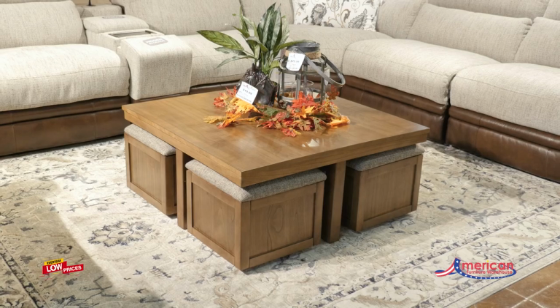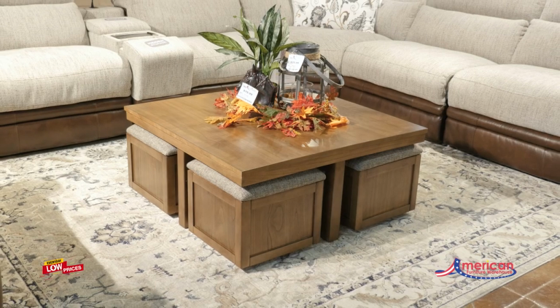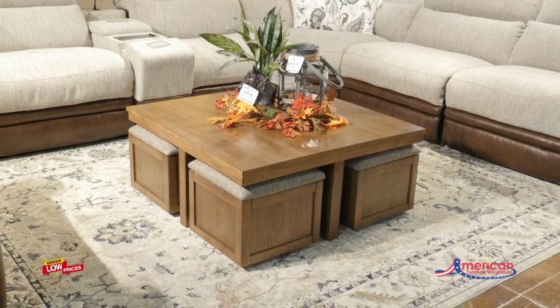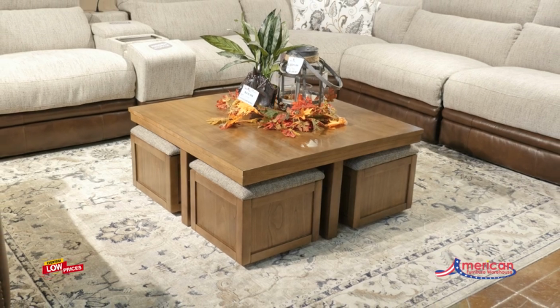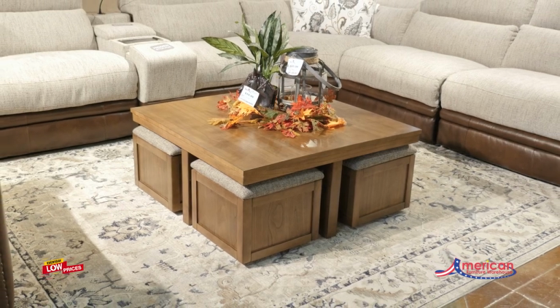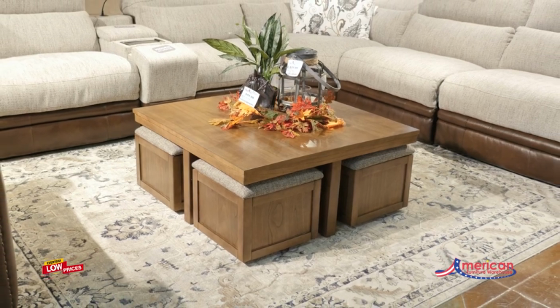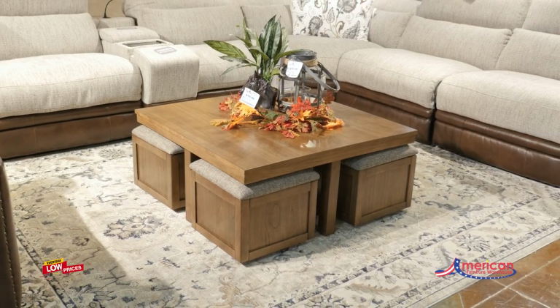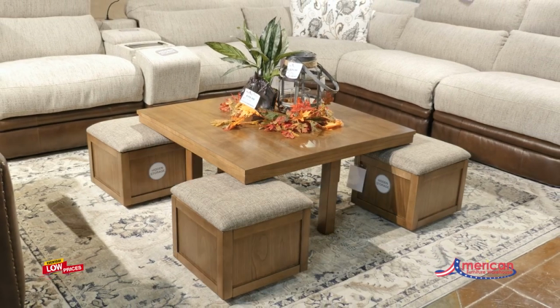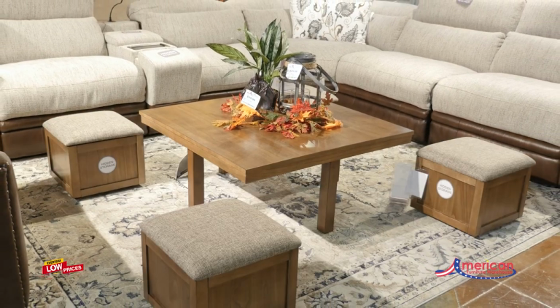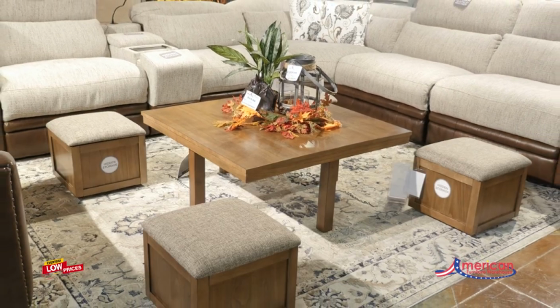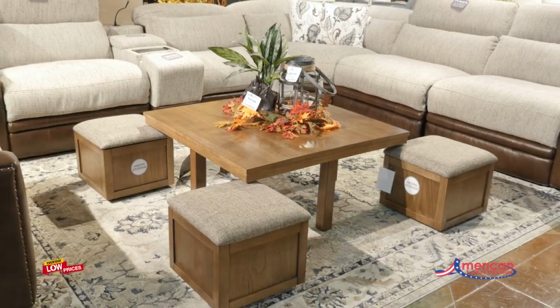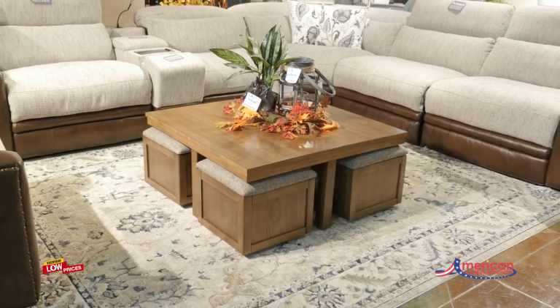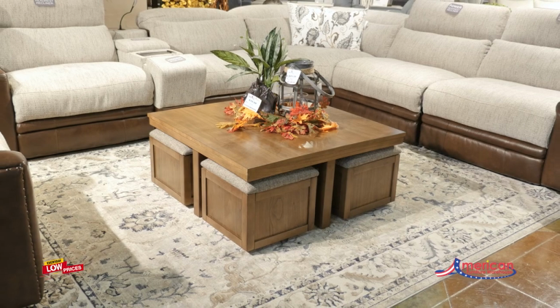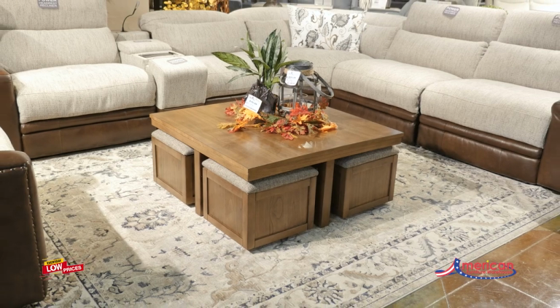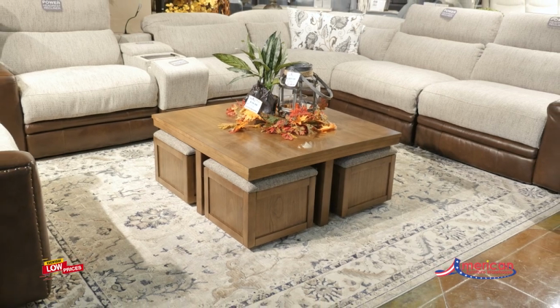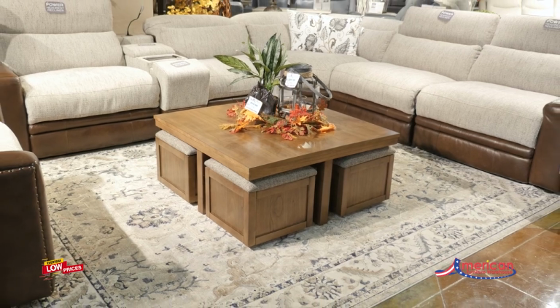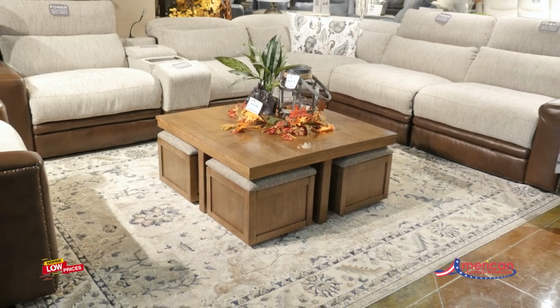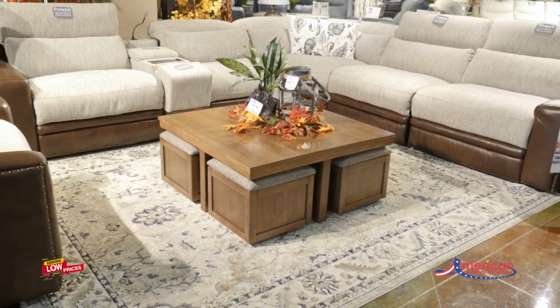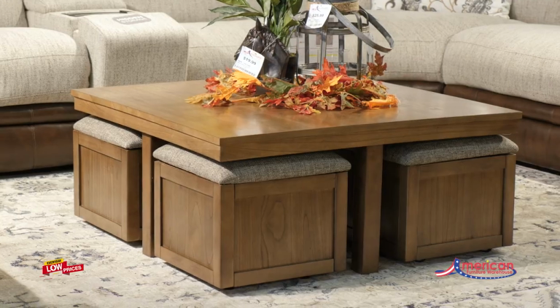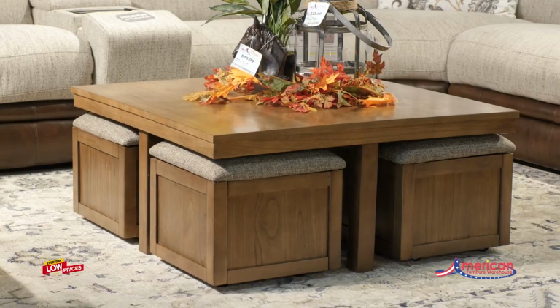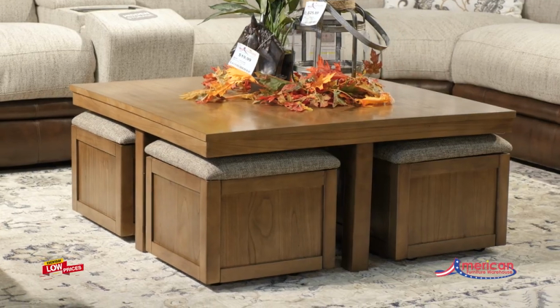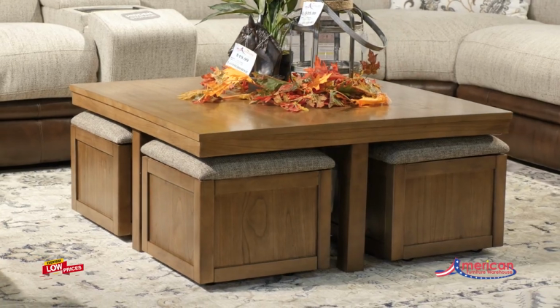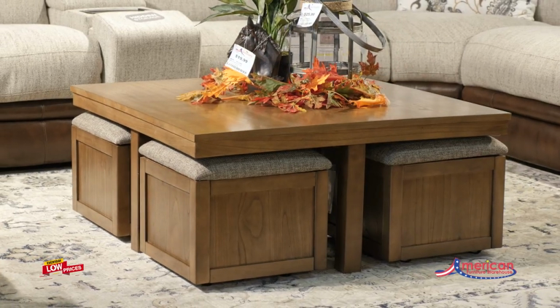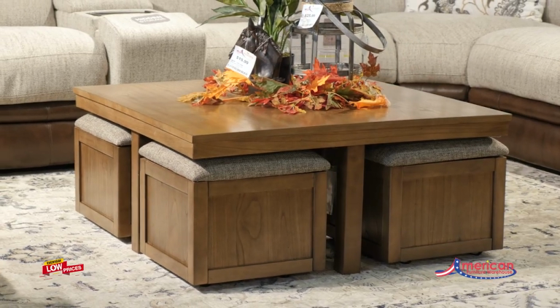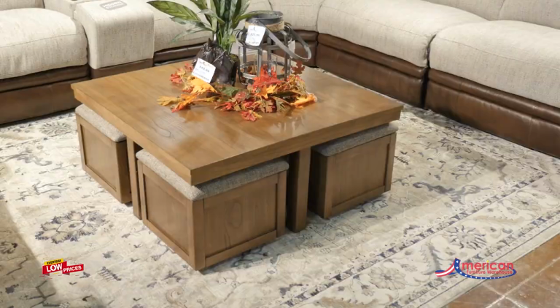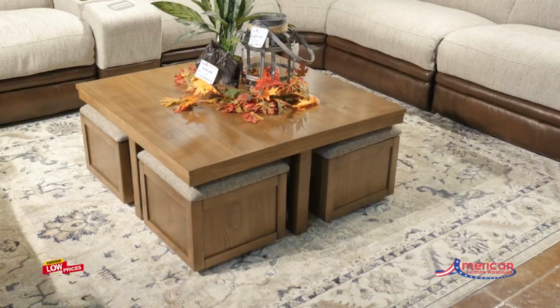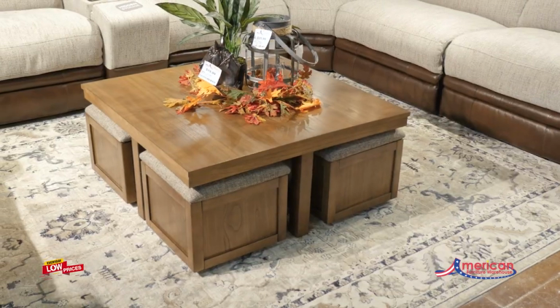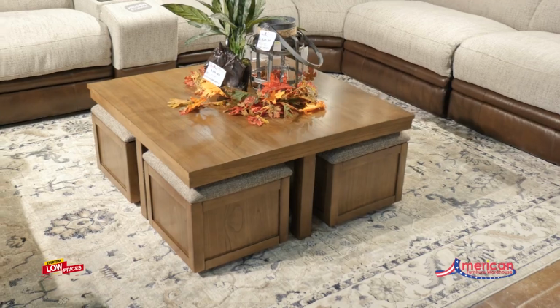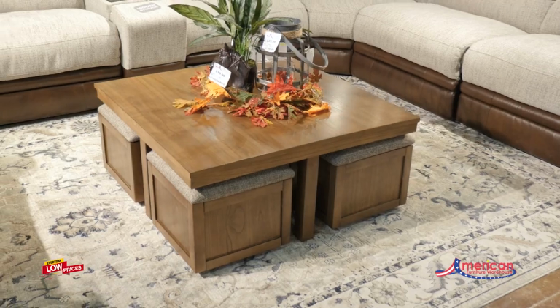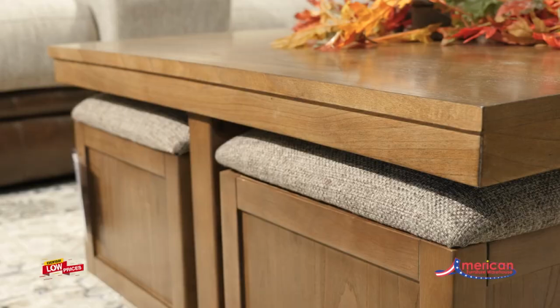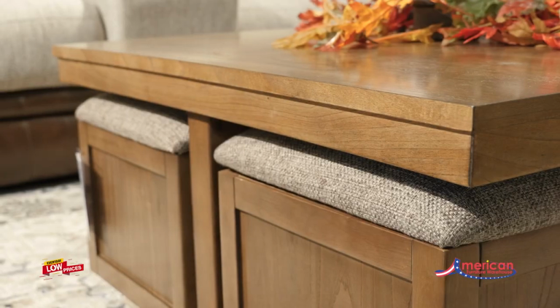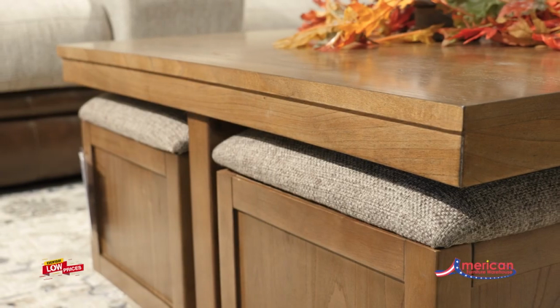Elevate your living room experience with the BorderNest Occasional by Ashley Furniture. Instantly upgrade your game days and movie nights. A functional companion for your seating area is defined by a richly versatile finish.